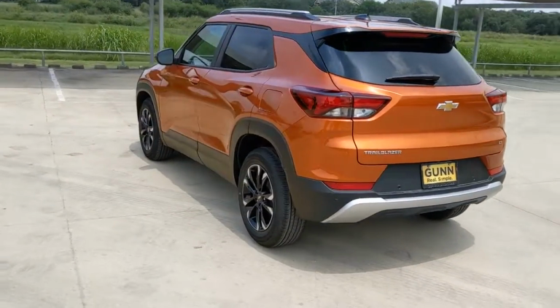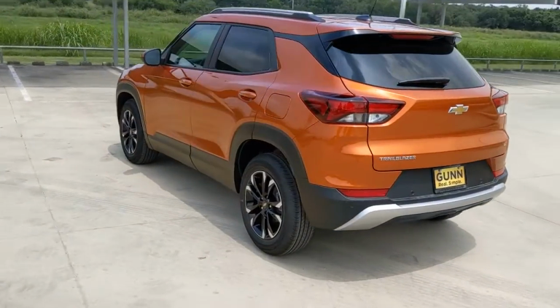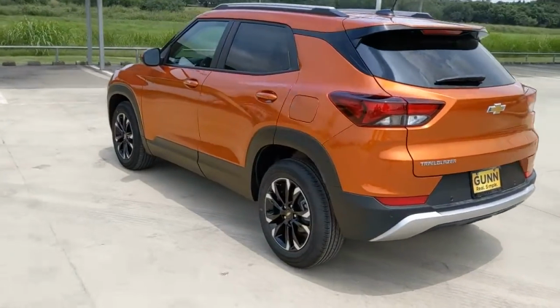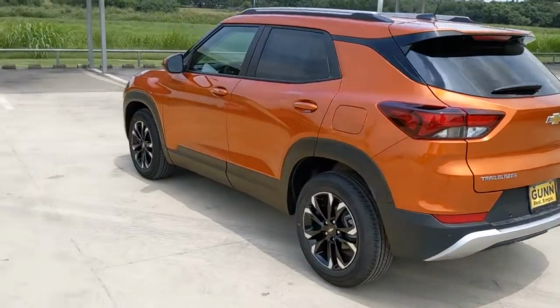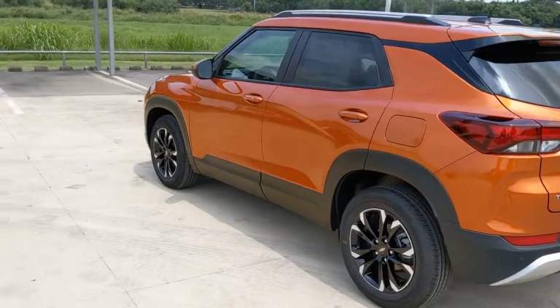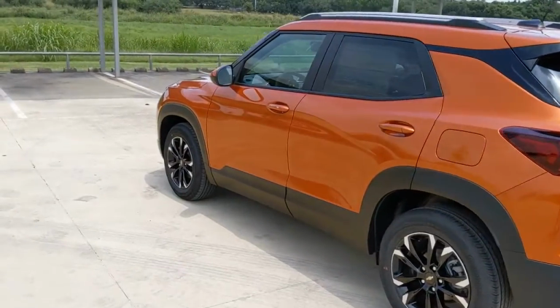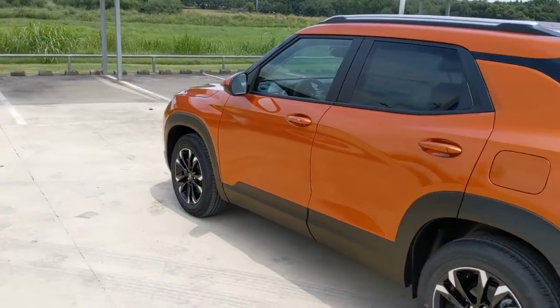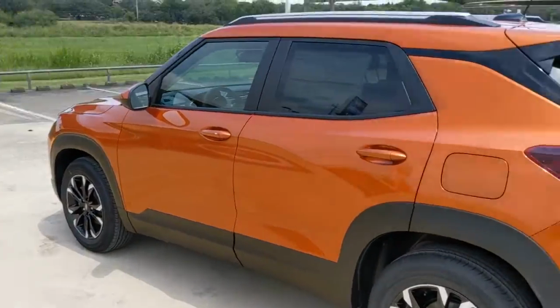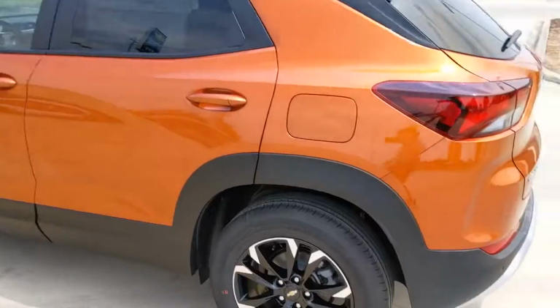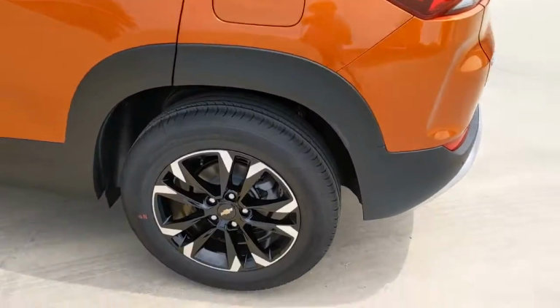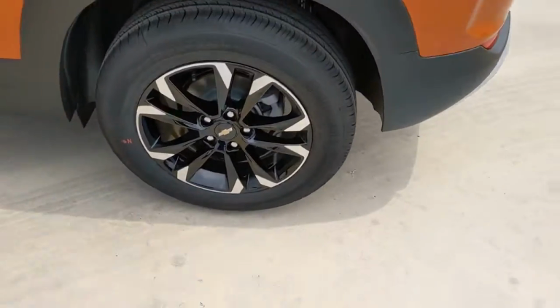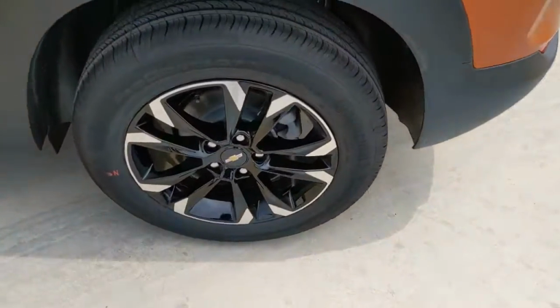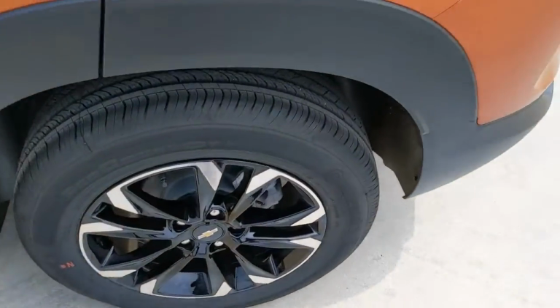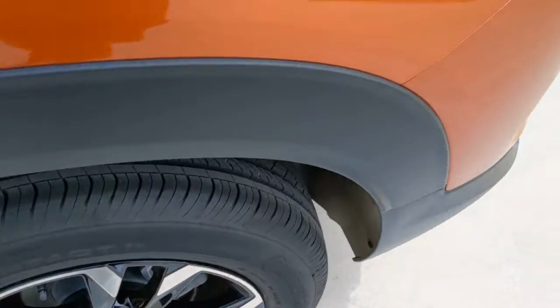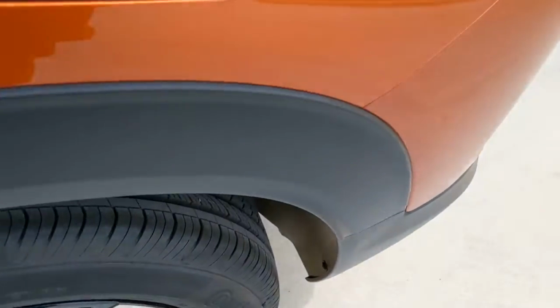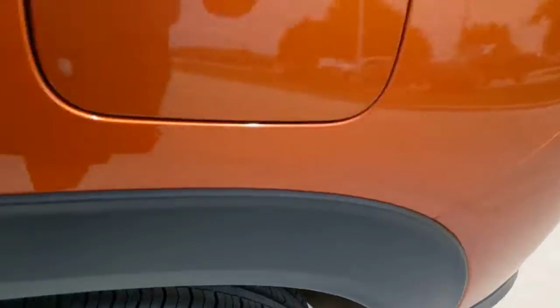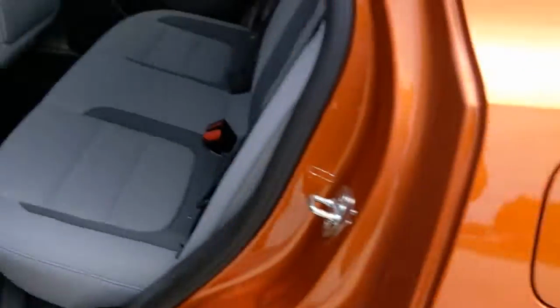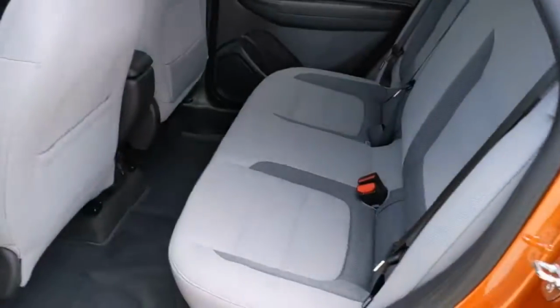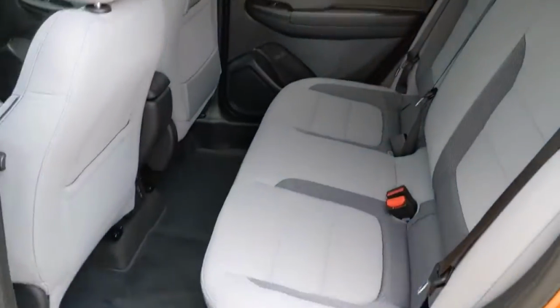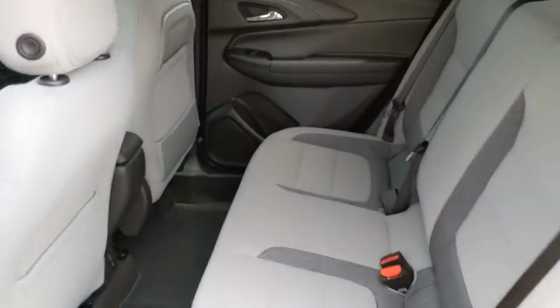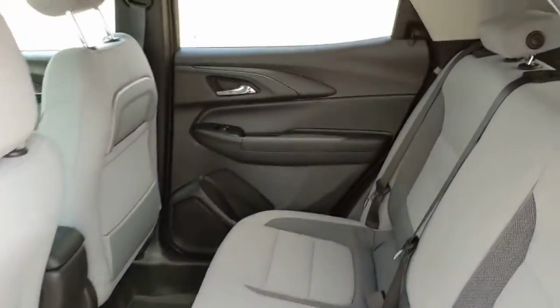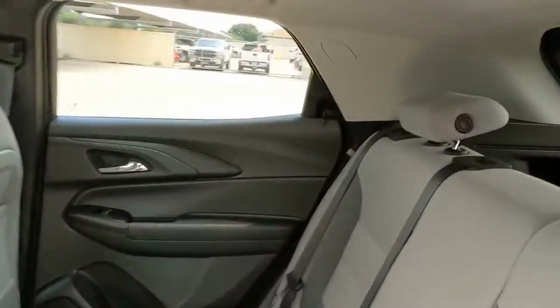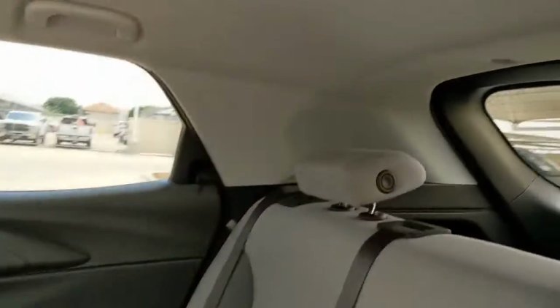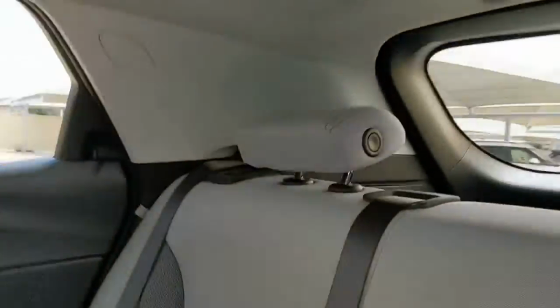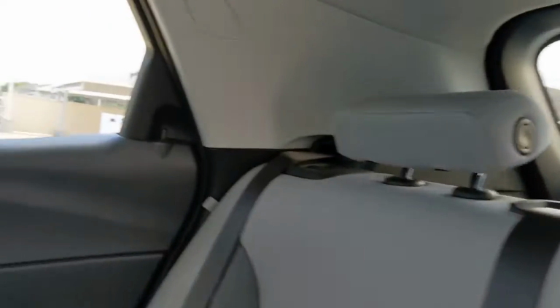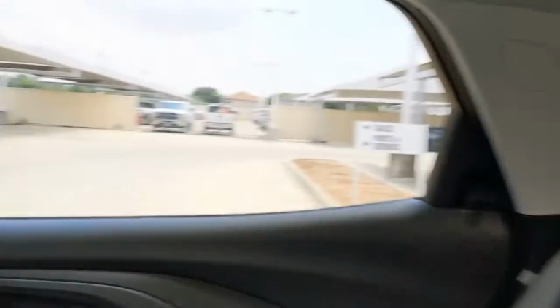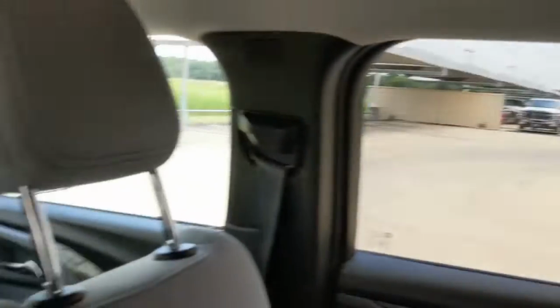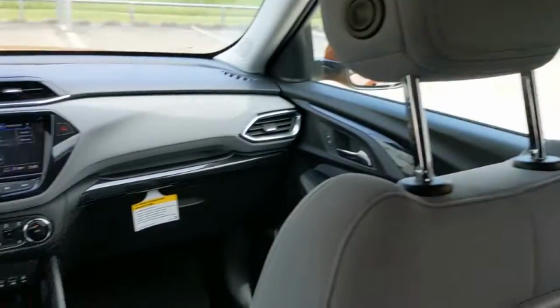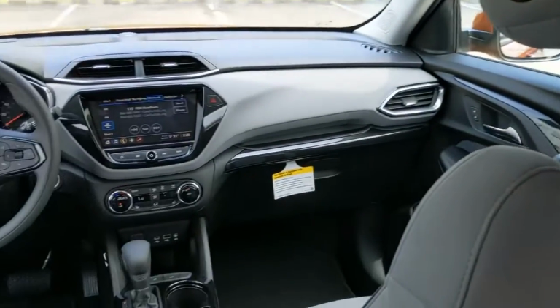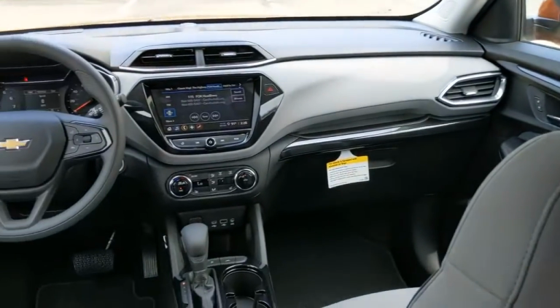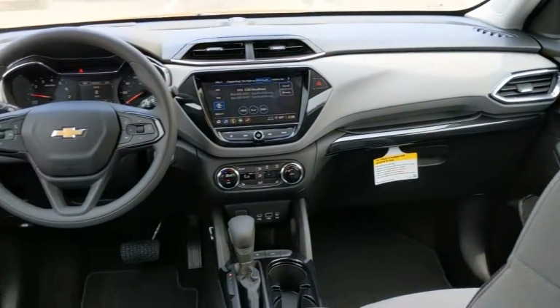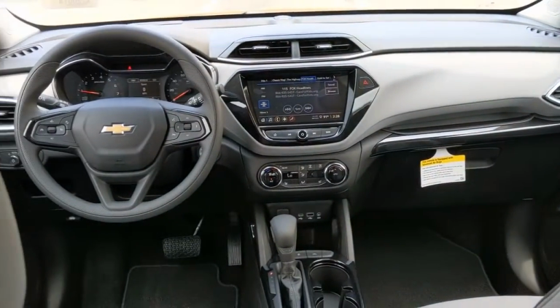These are just some of the great options this vehicle comes with: keyless entry, lane keeping assist, heated mirrors, remote engine start, backup camera, and keyless start.